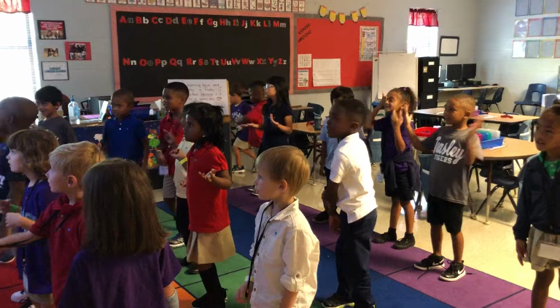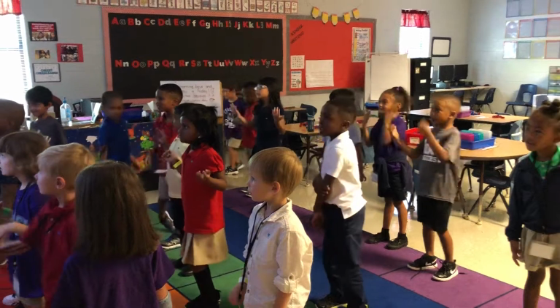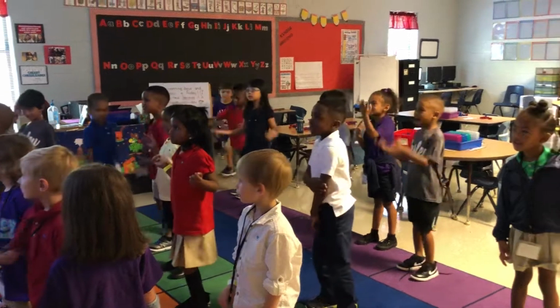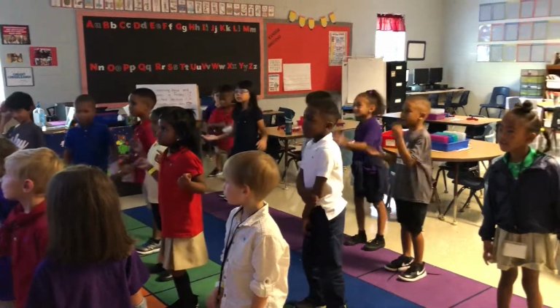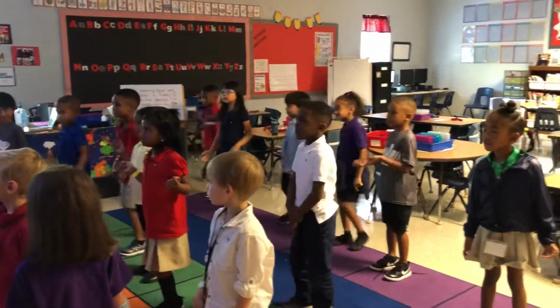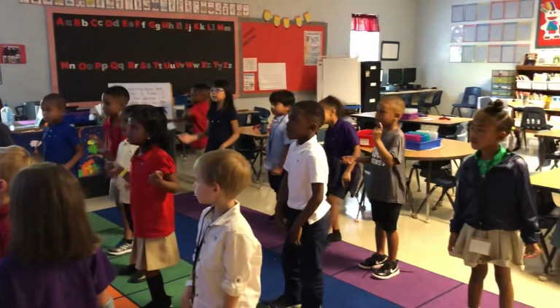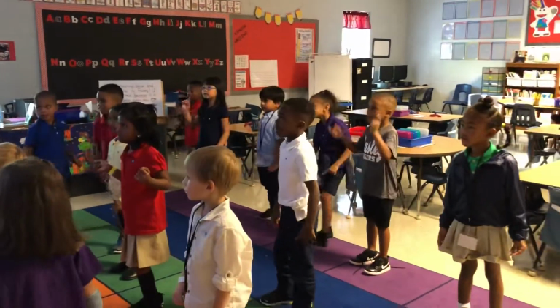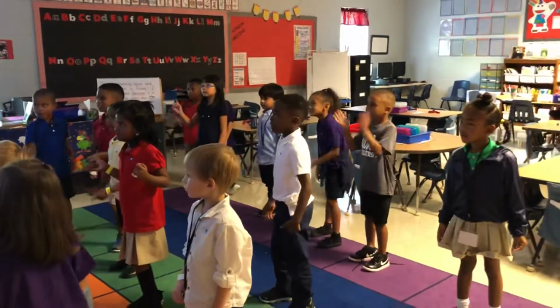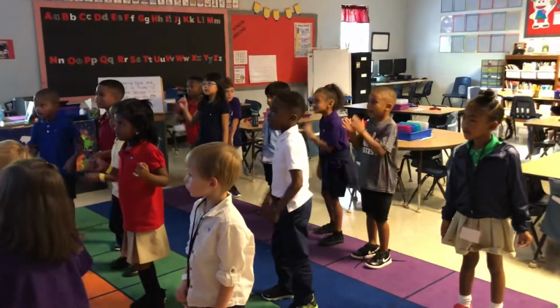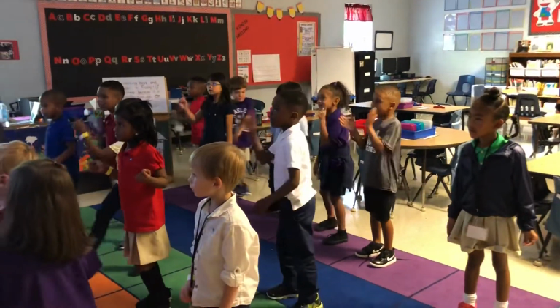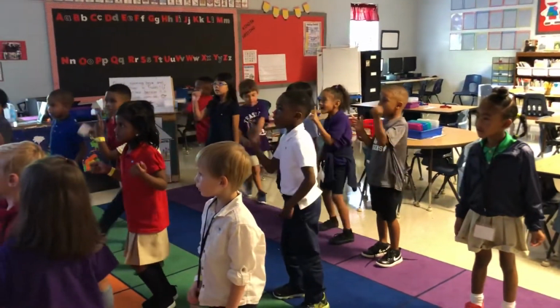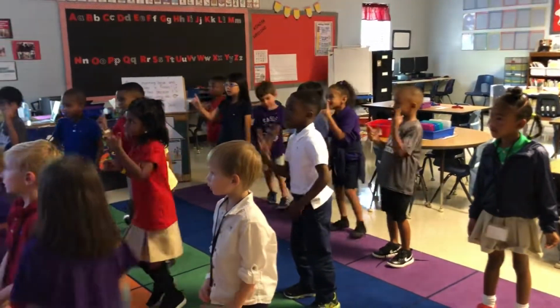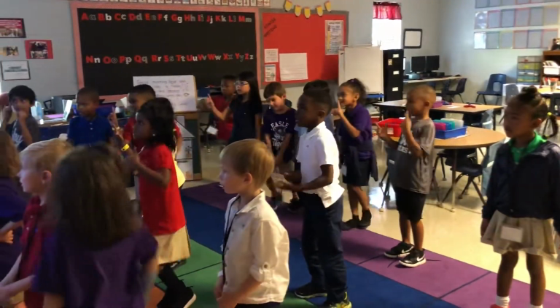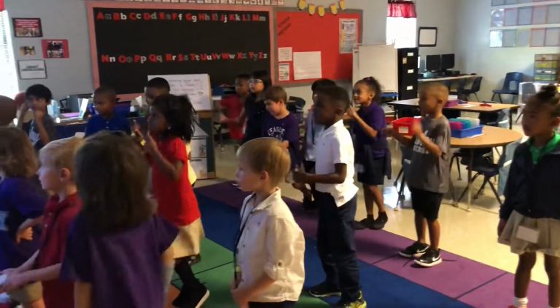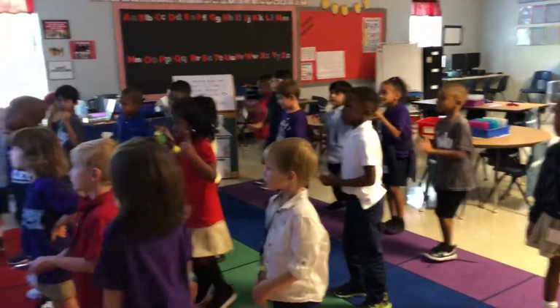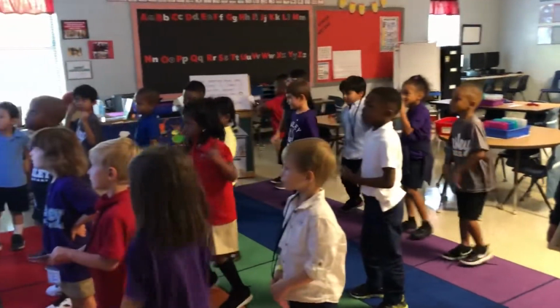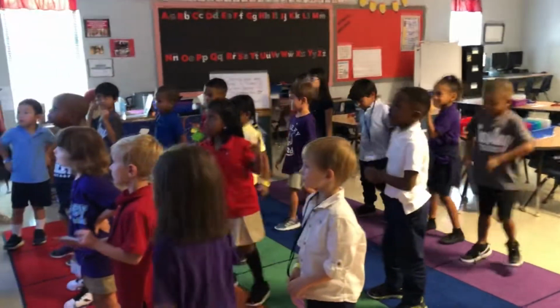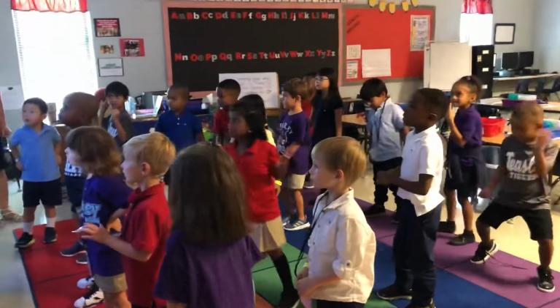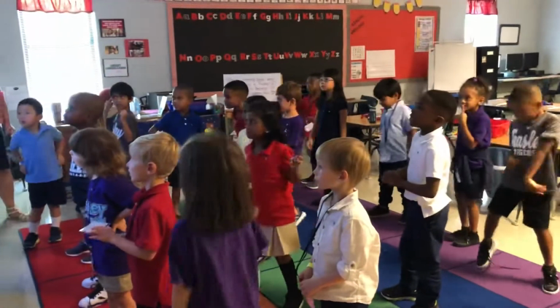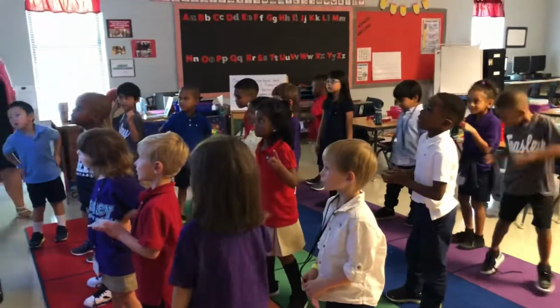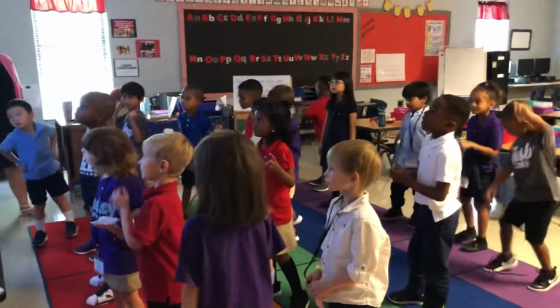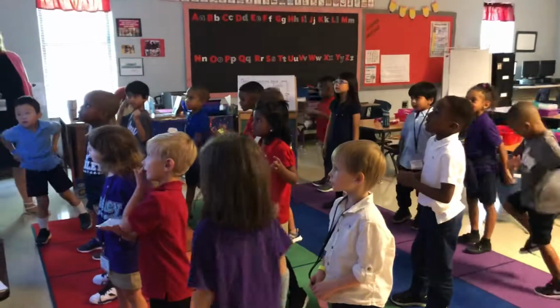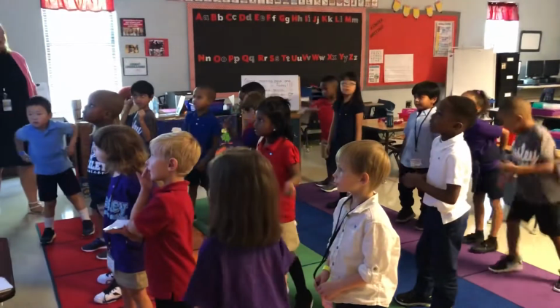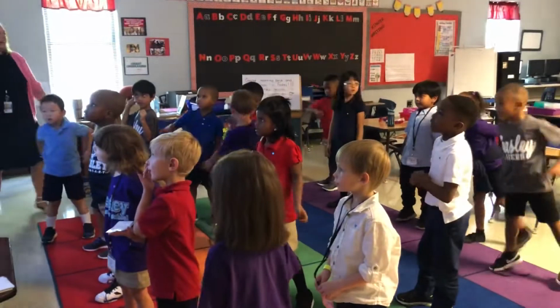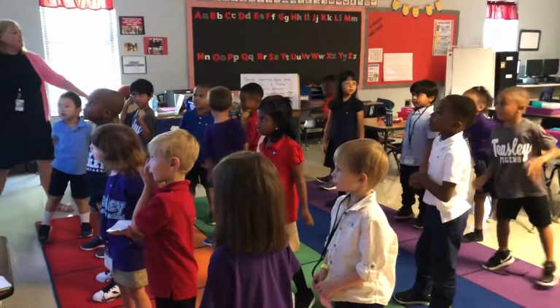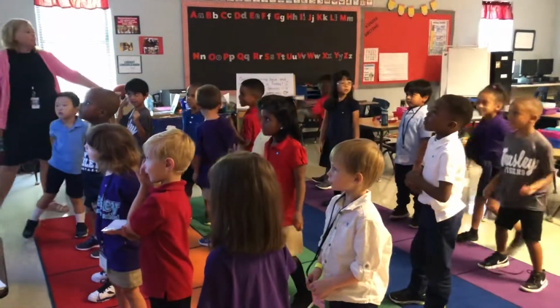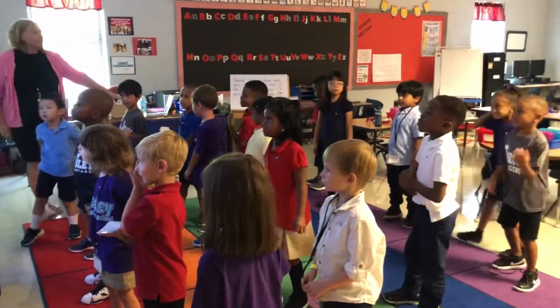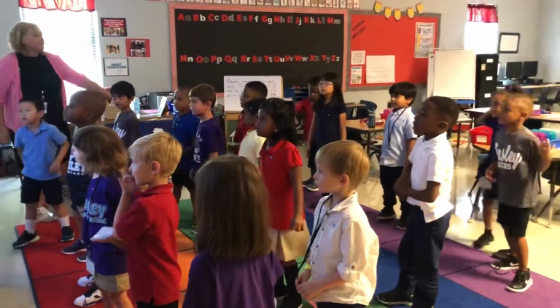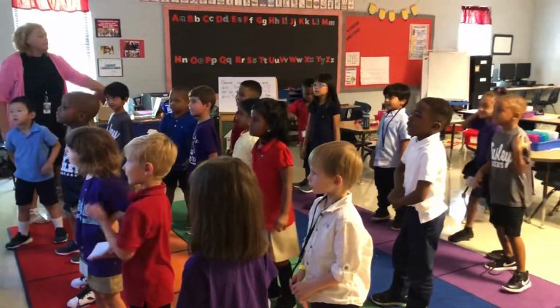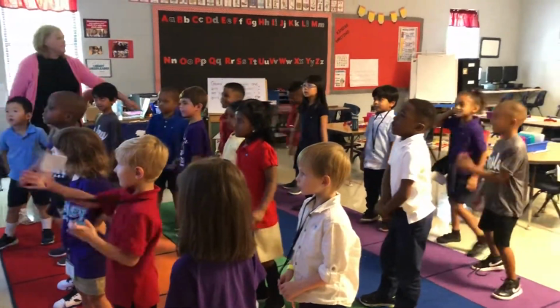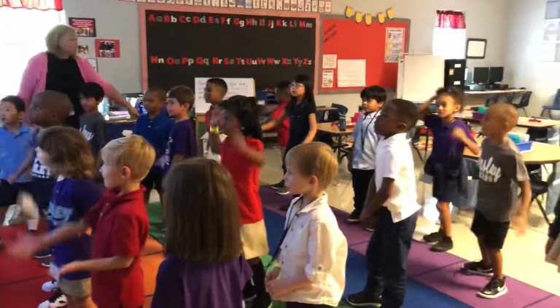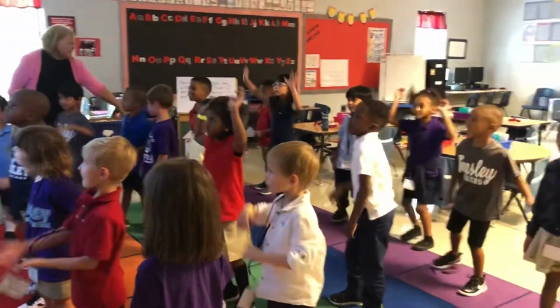Count to 100. I want to get ready to exercise and count. Let's read. Stretch your own hands.